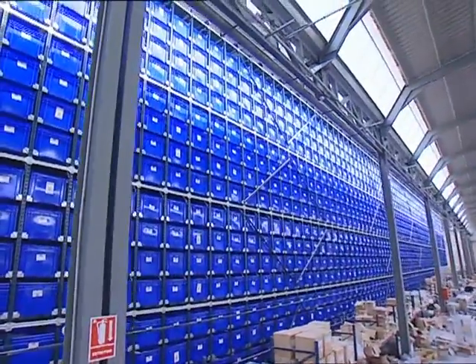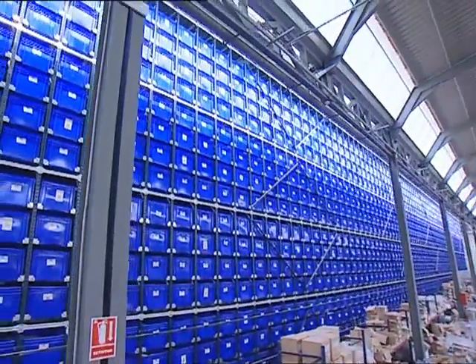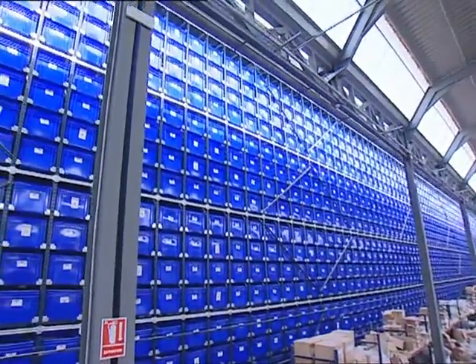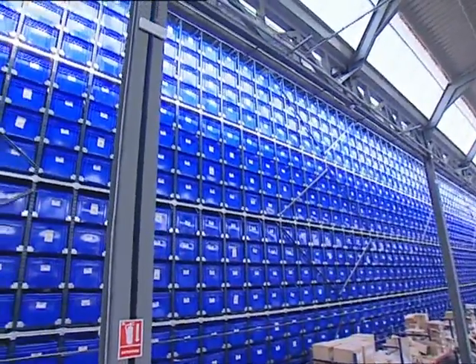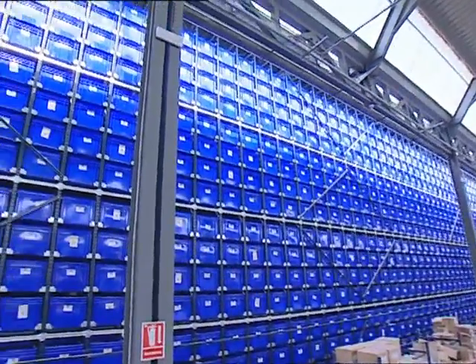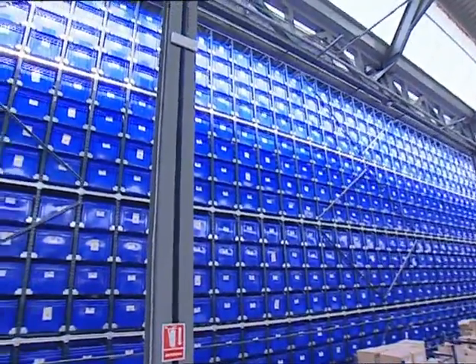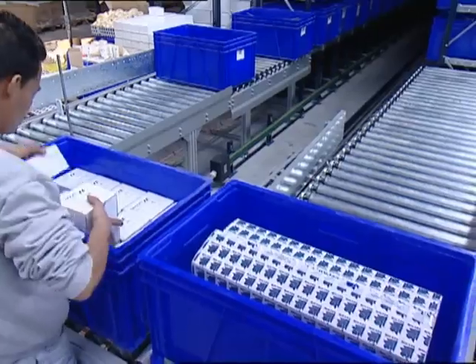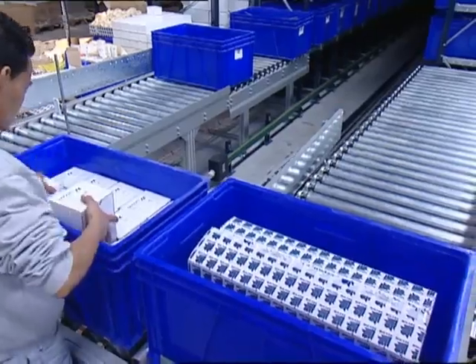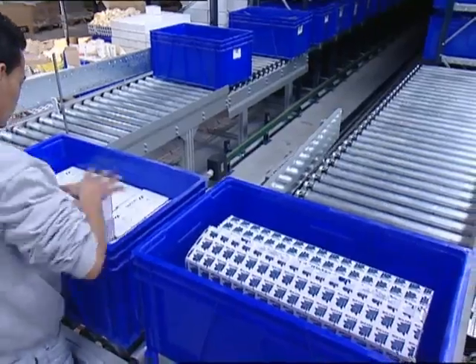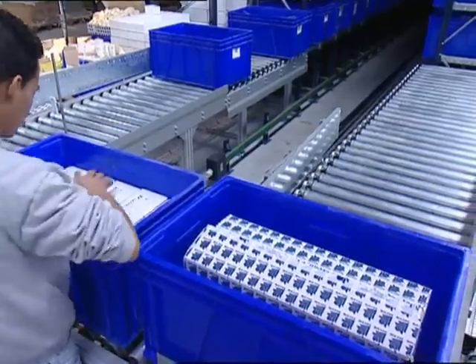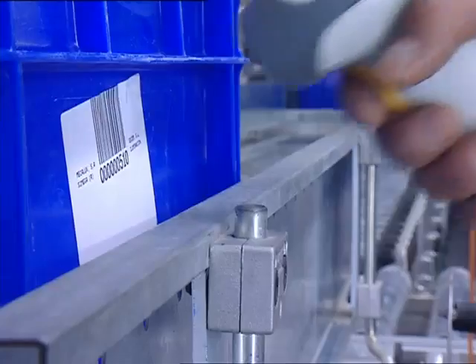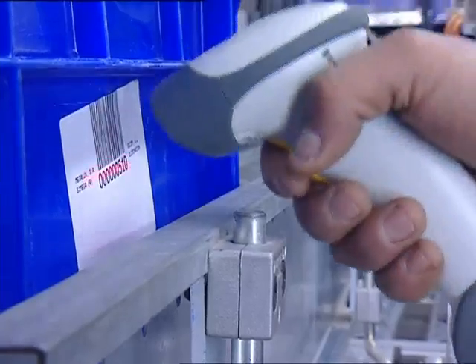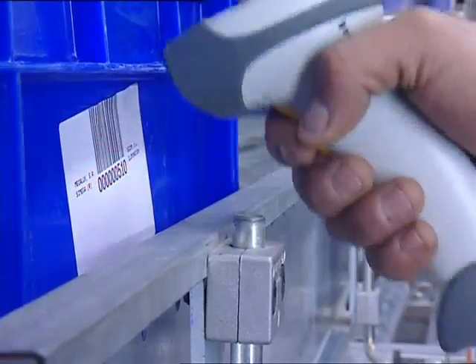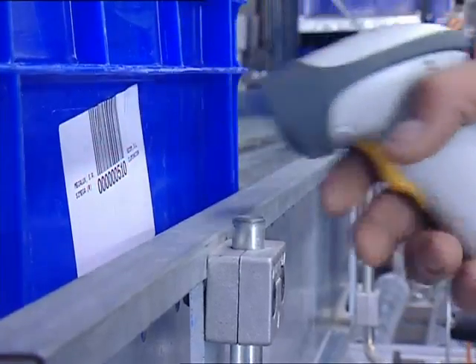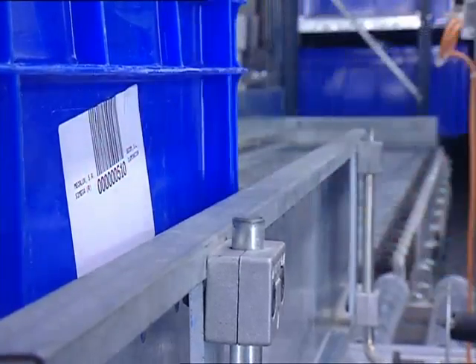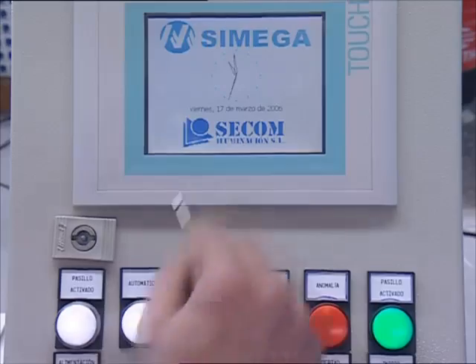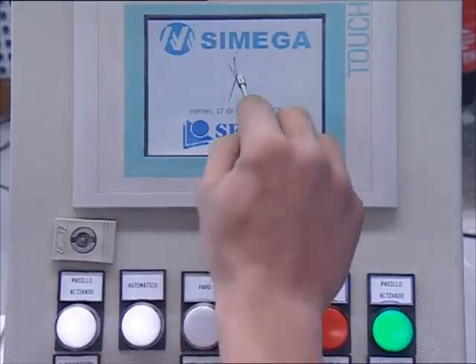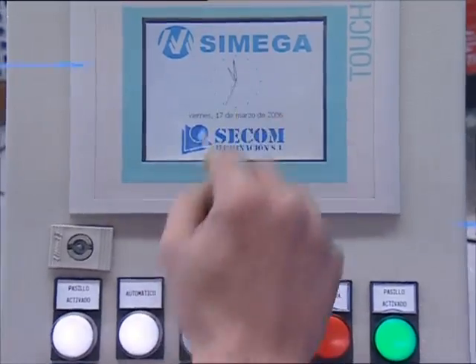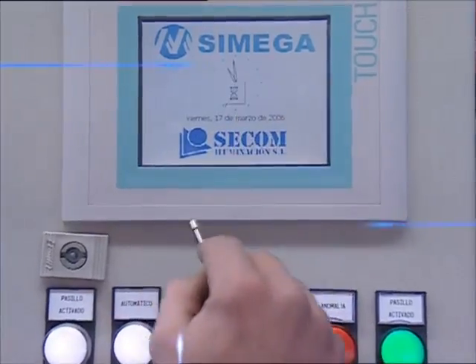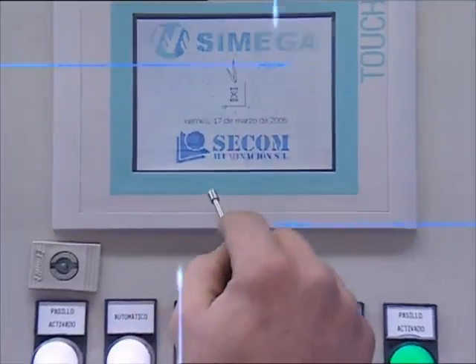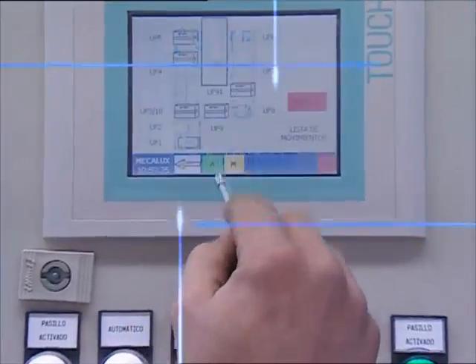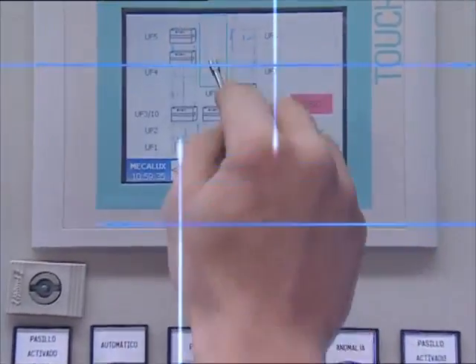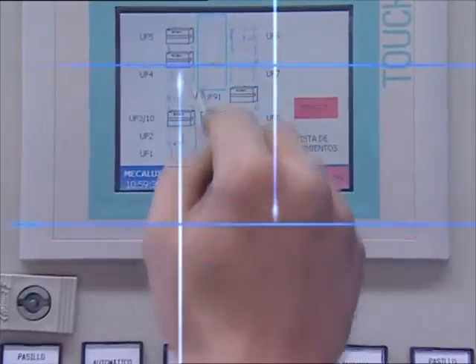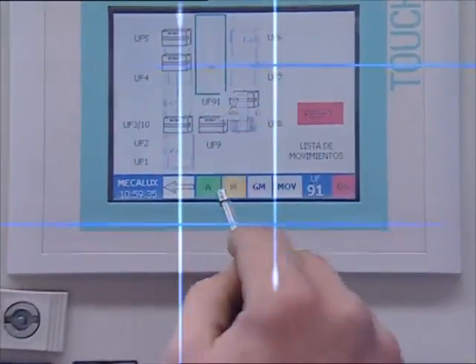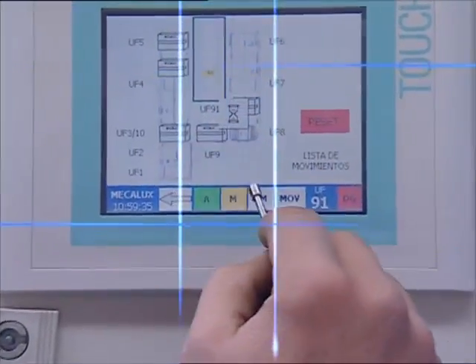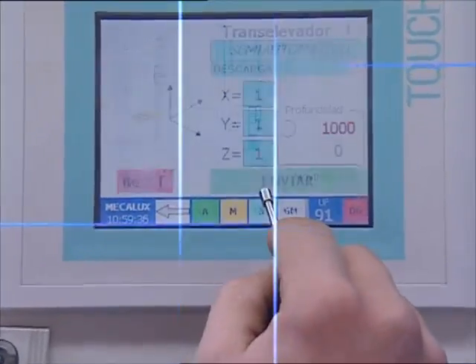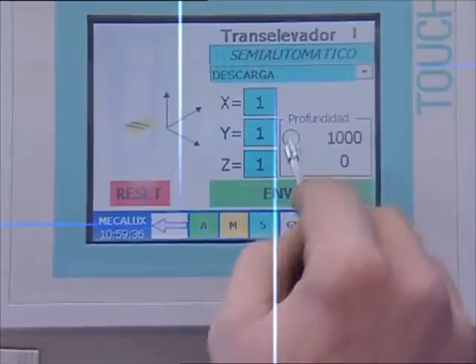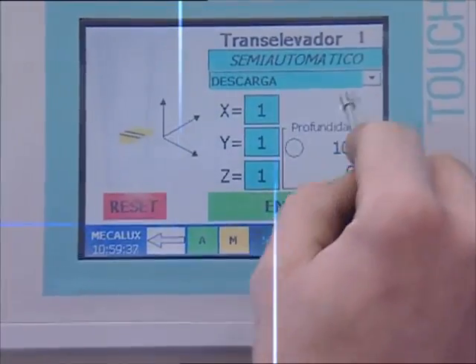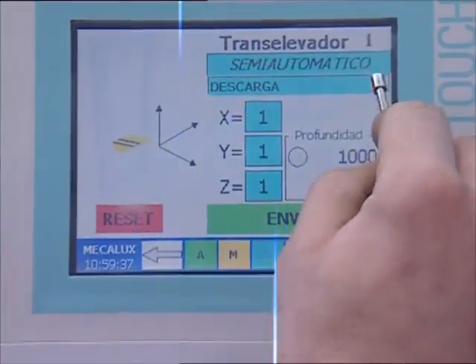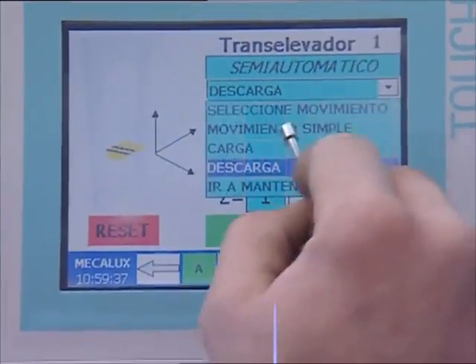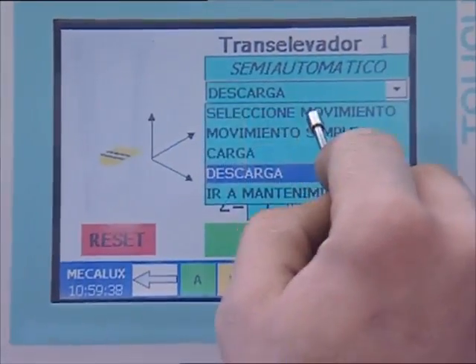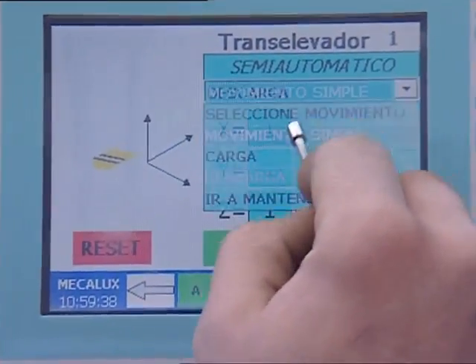Implementing barcoding minimizes errors in preparation of orders. A simple and instinctive system enables users to operate in the warehouse without any type of complexities.